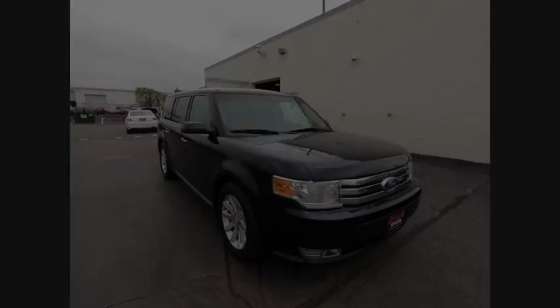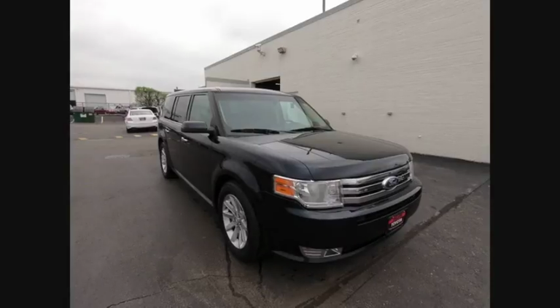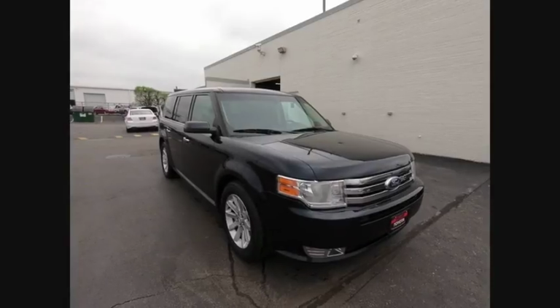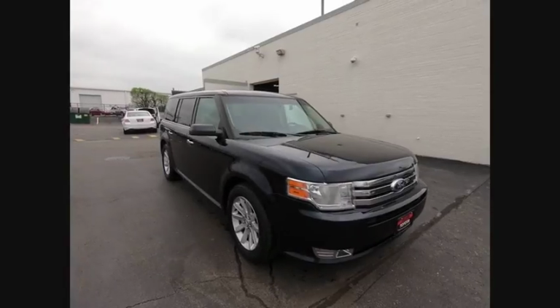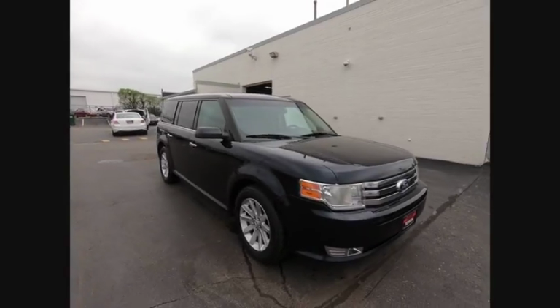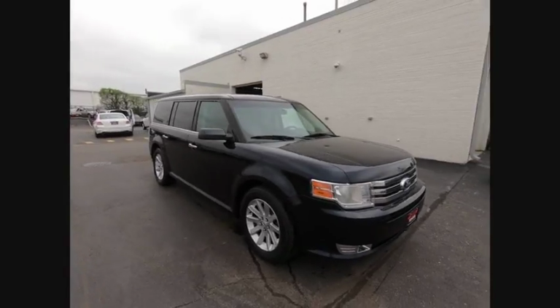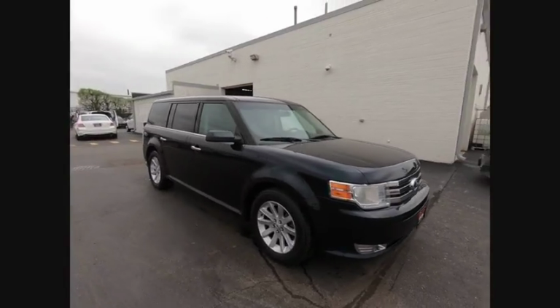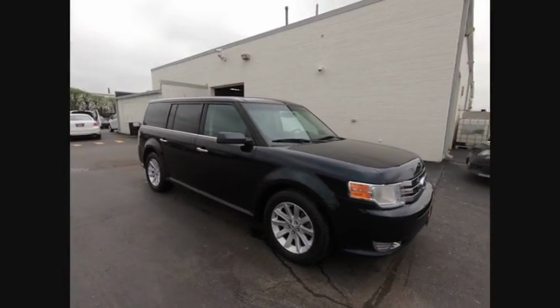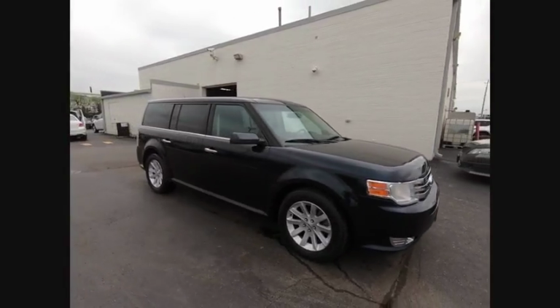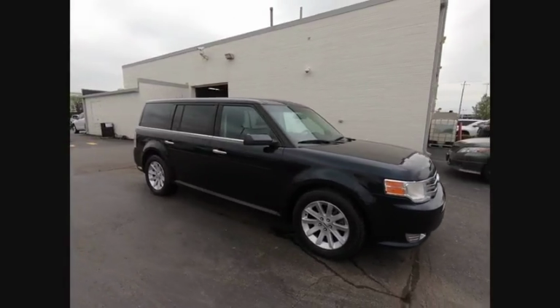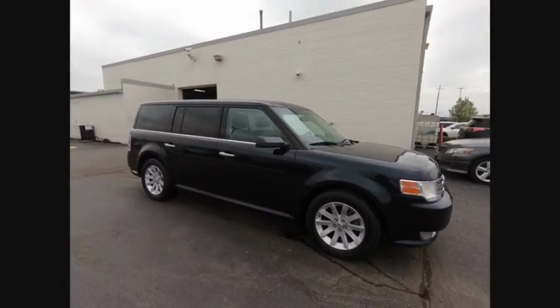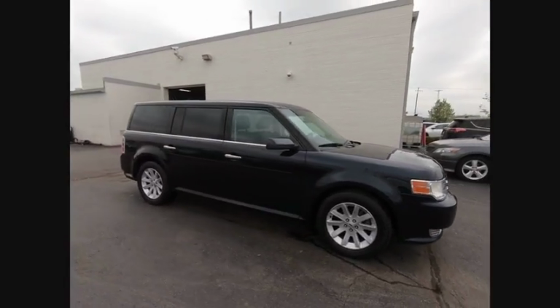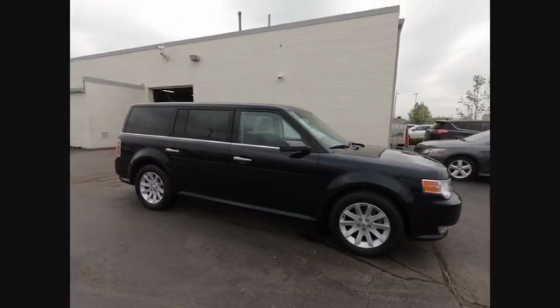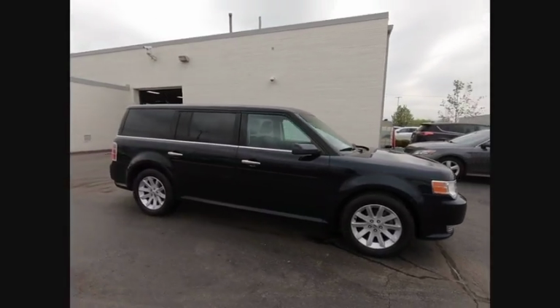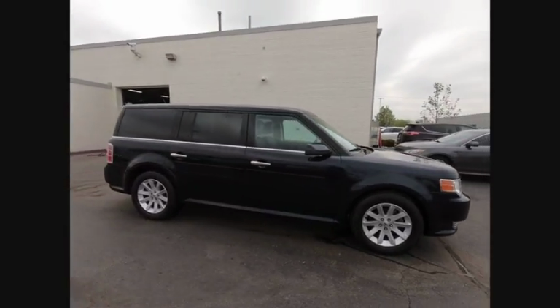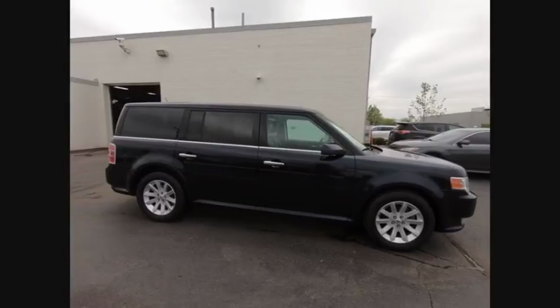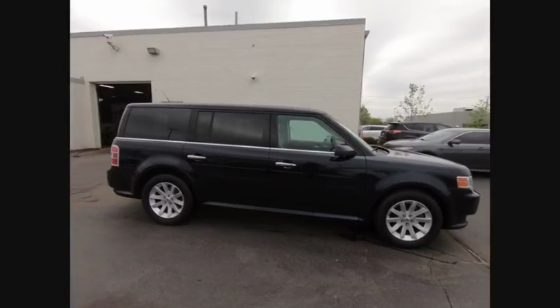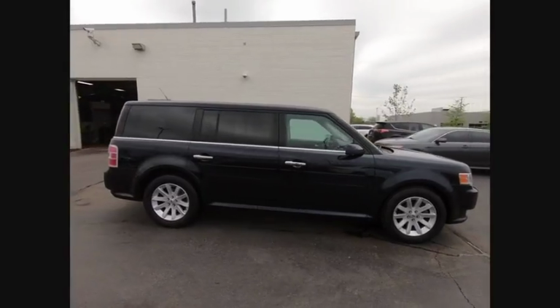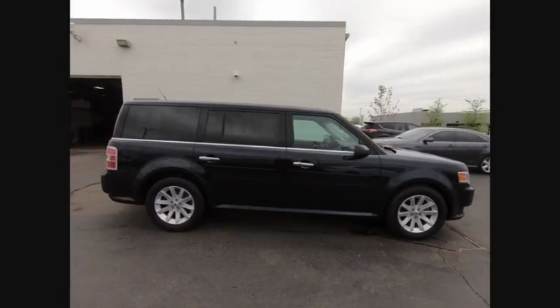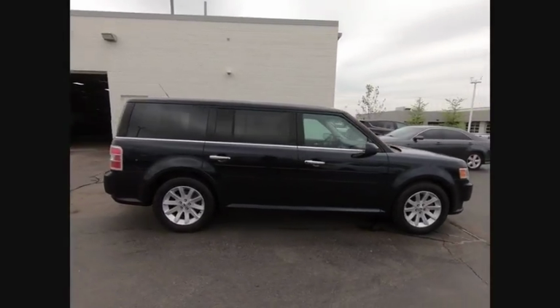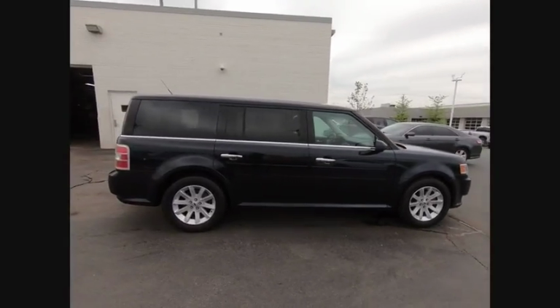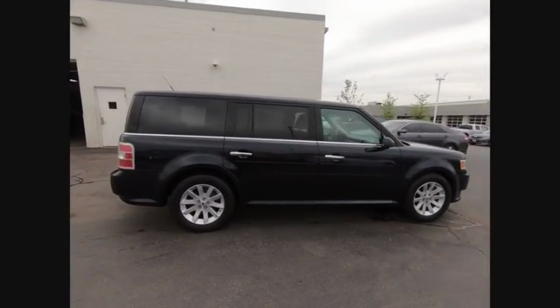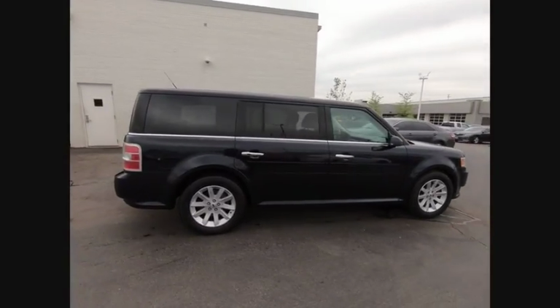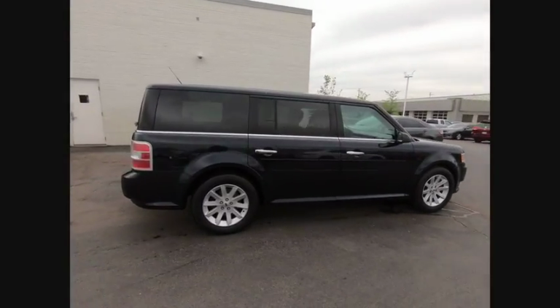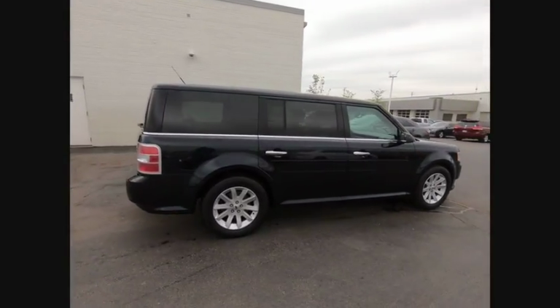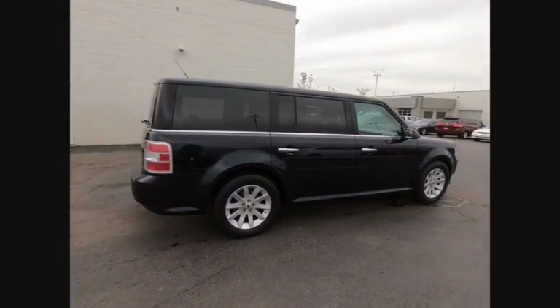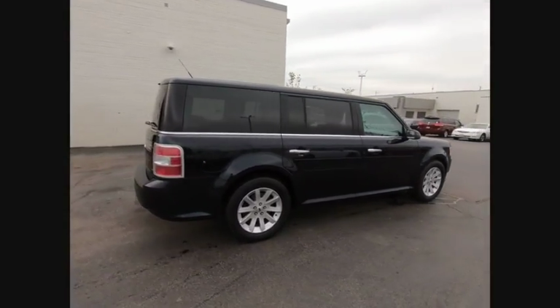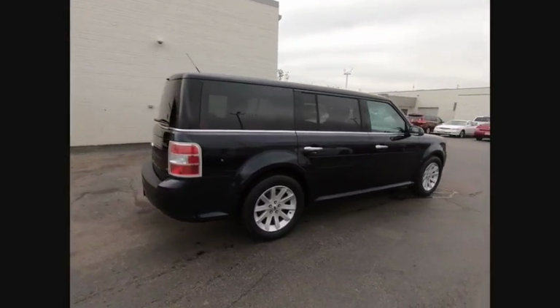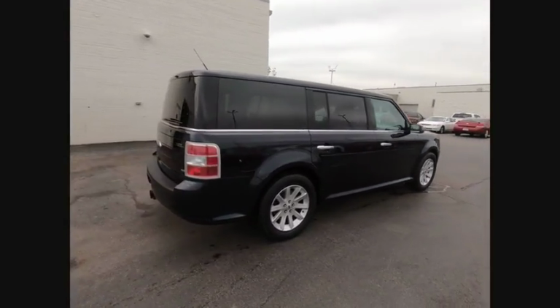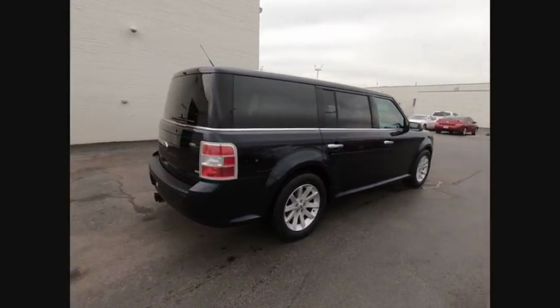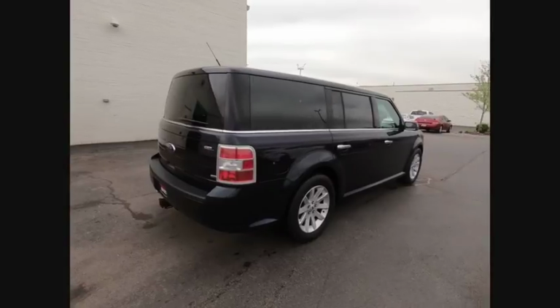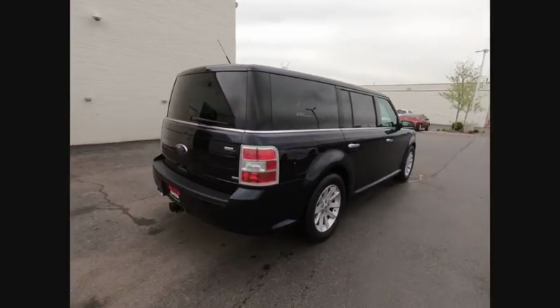2010 Lex. Lex isn't just exciting to look at, it's exciting to drive. It hunkers down, puts a limit on lean, and is priced below $15,000.